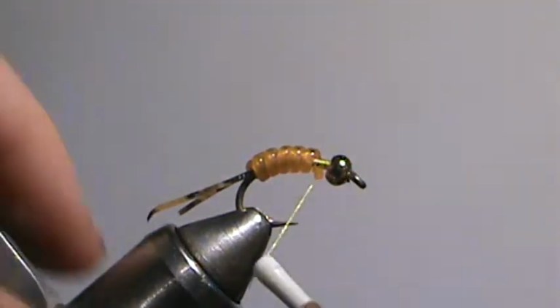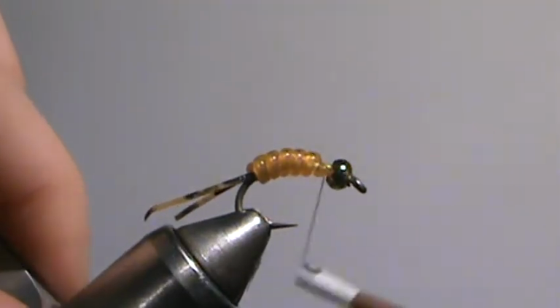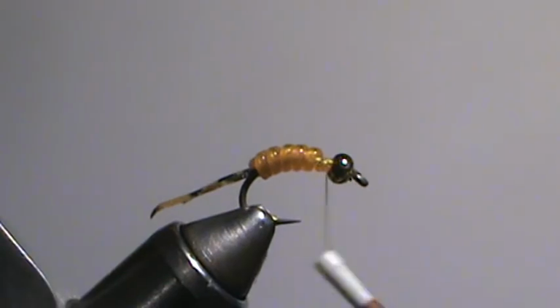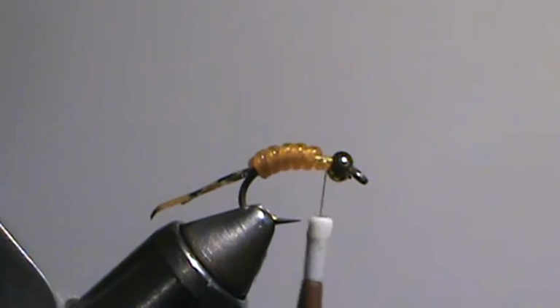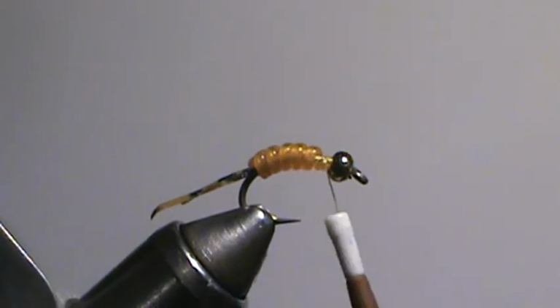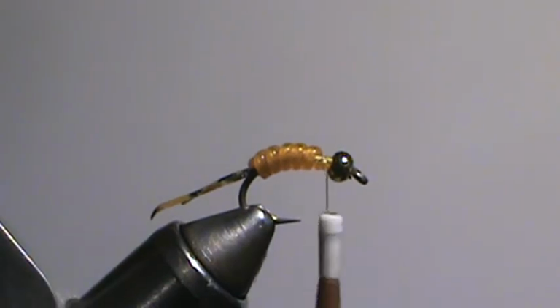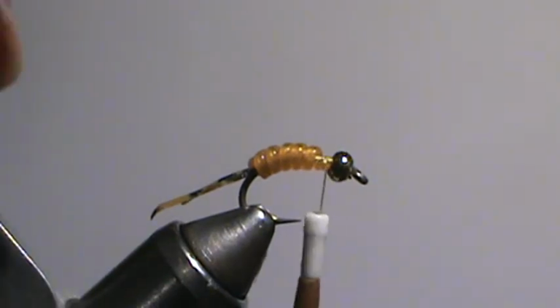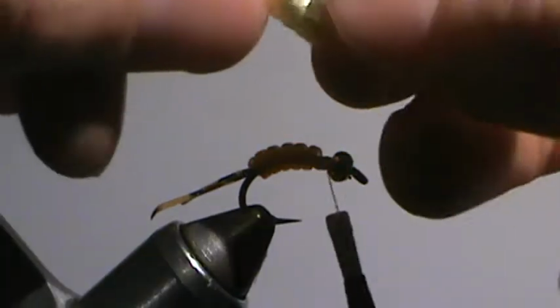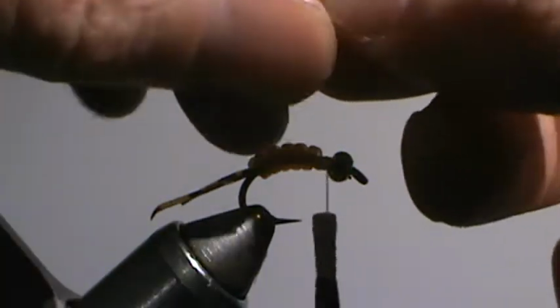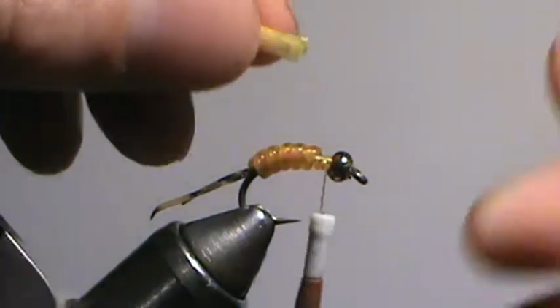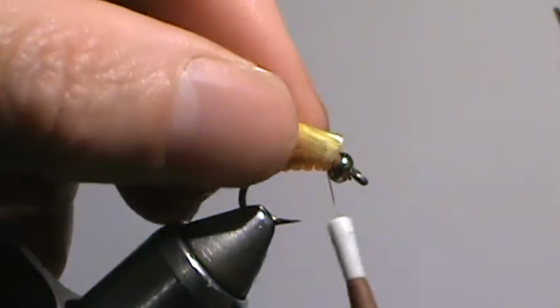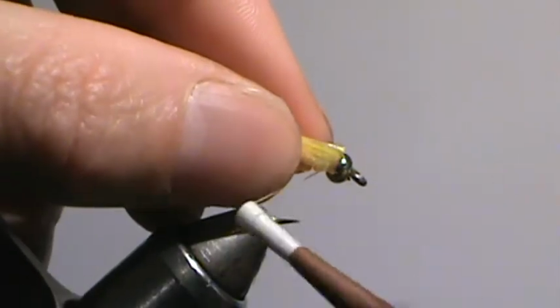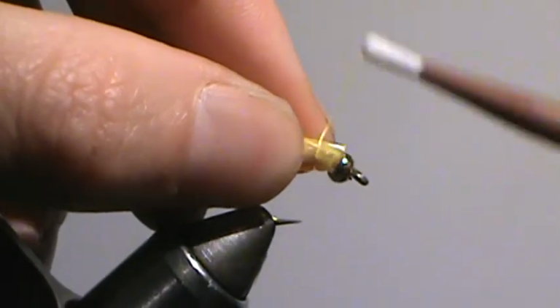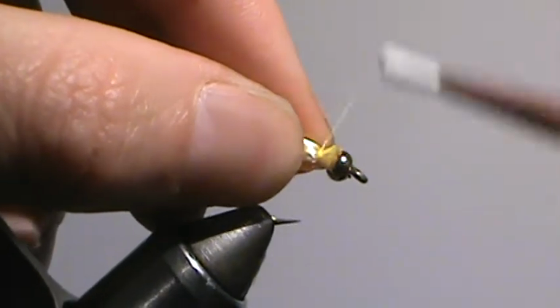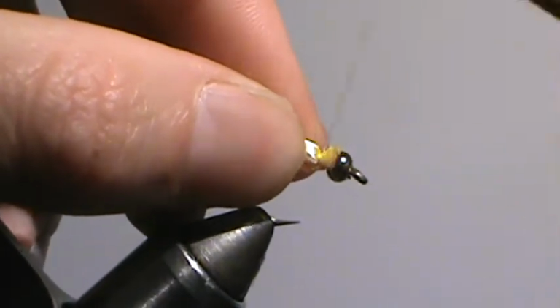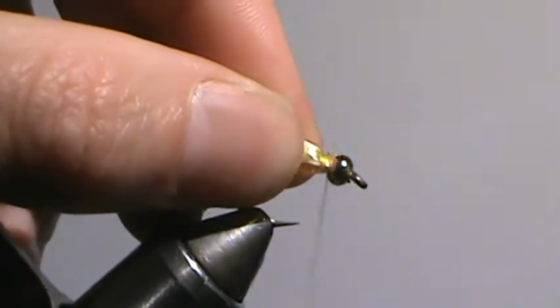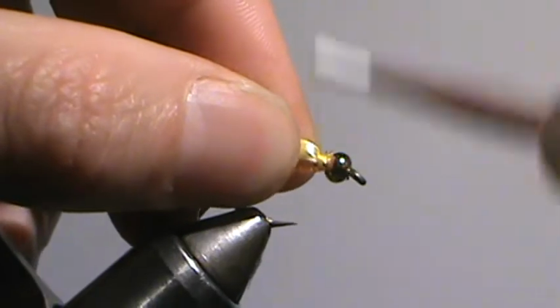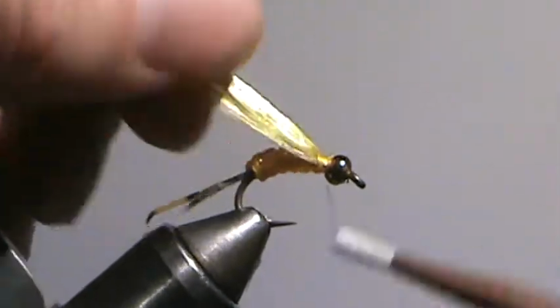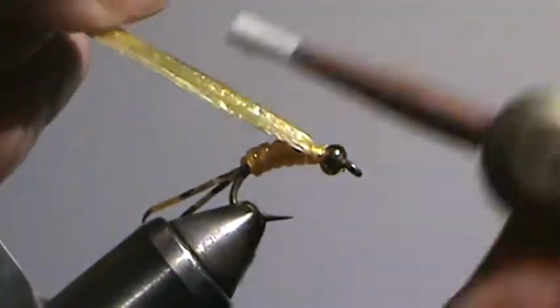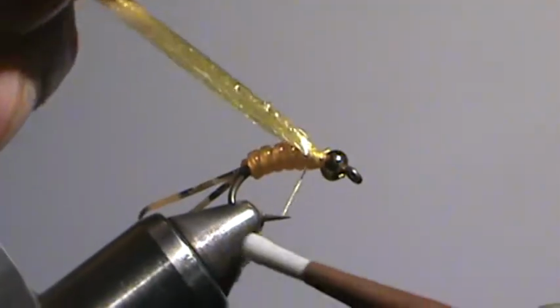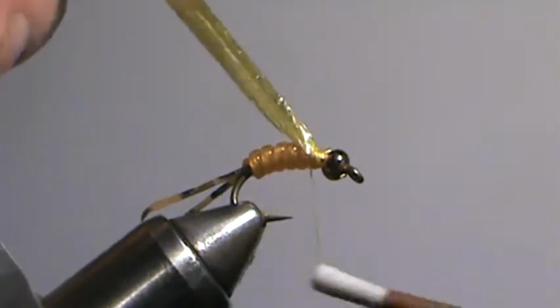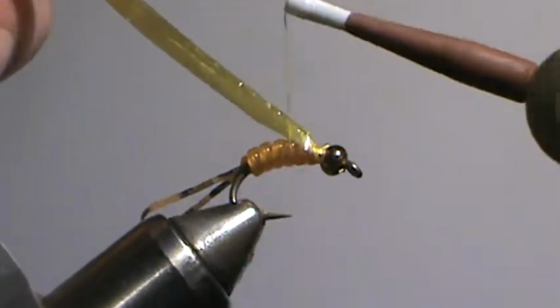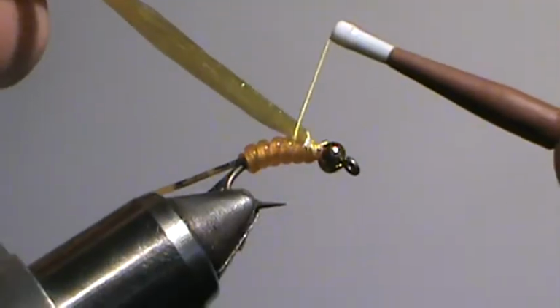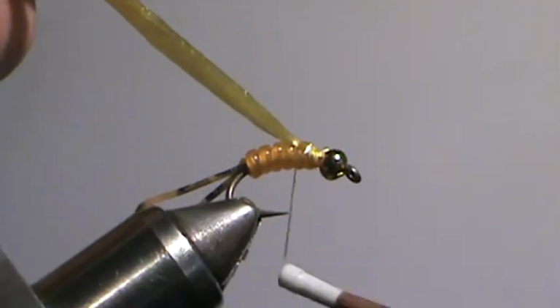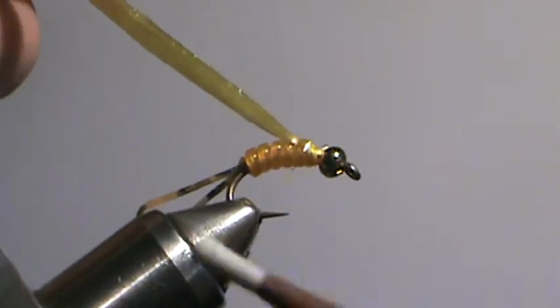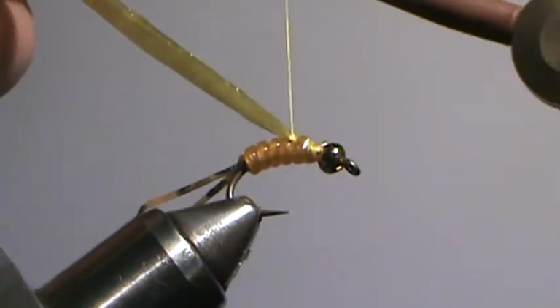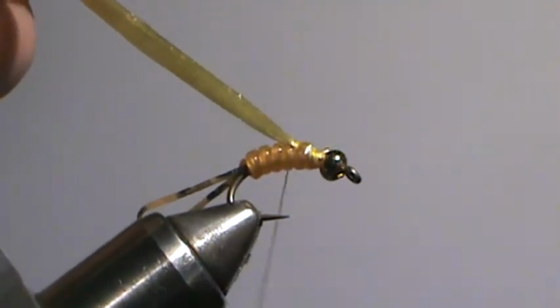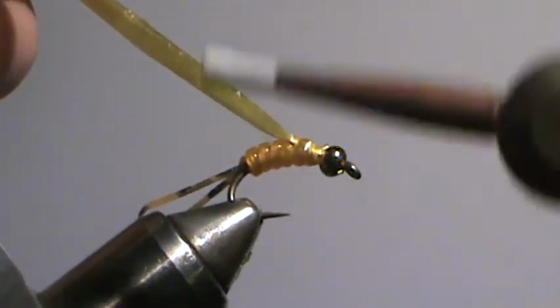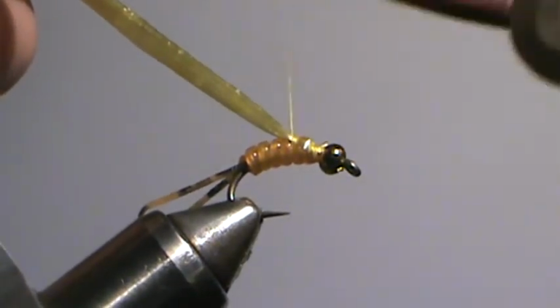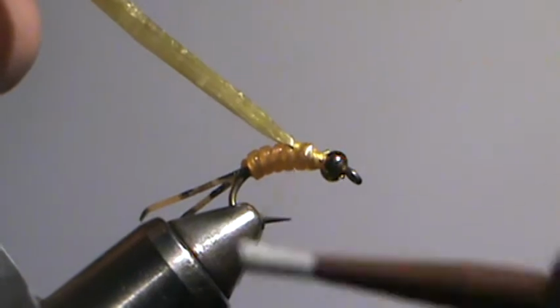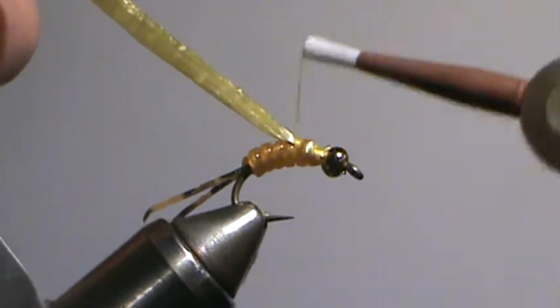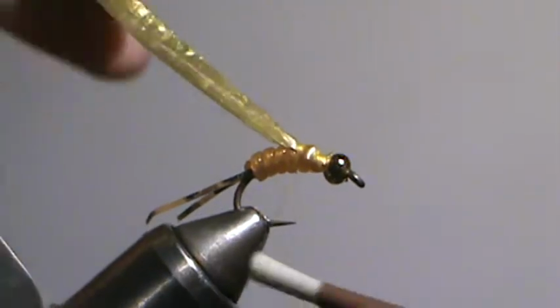Snip it off, and then for the wing case, just using Swiss Straw in a yellow color. I wrap this back on top of those last wrap or two of larval lace.